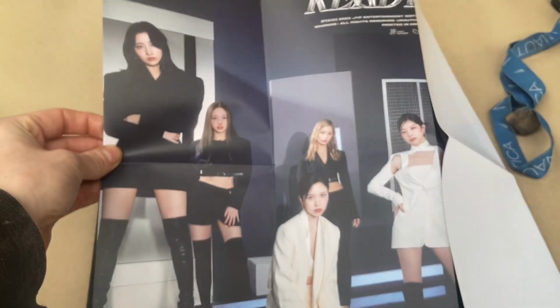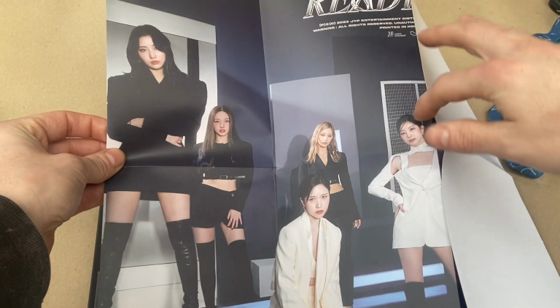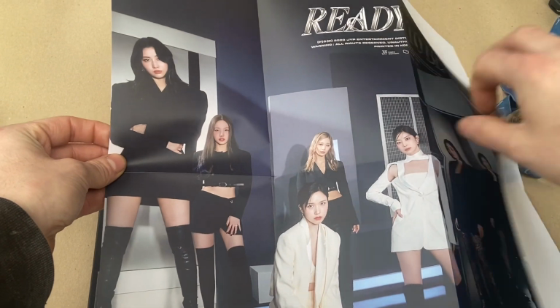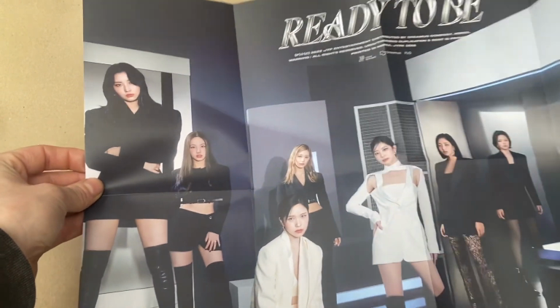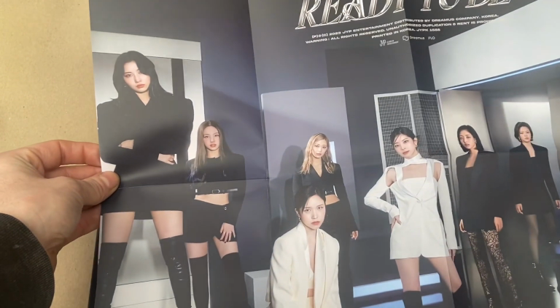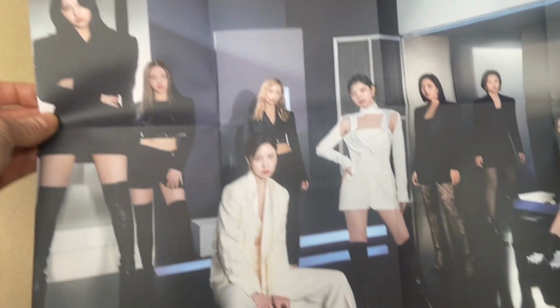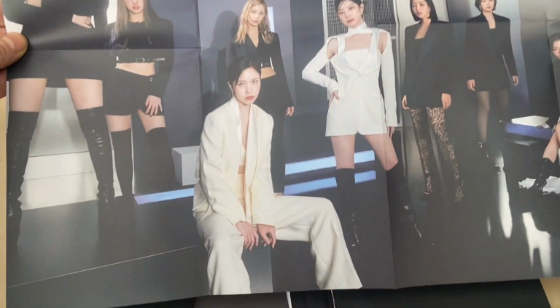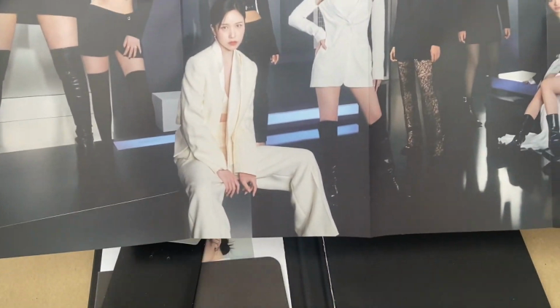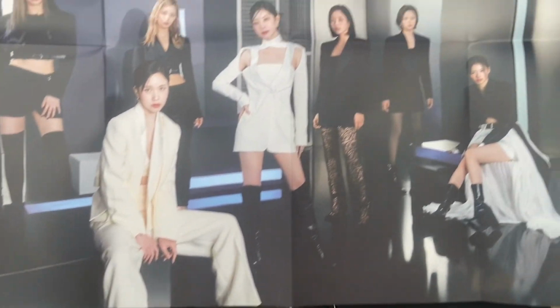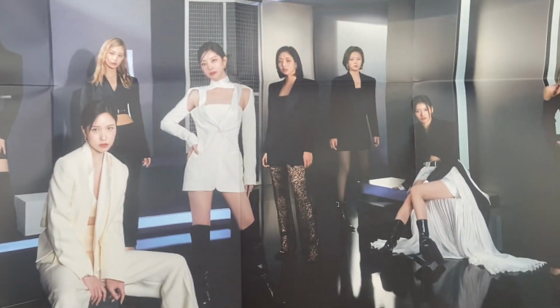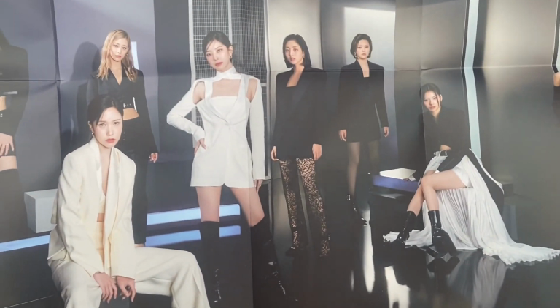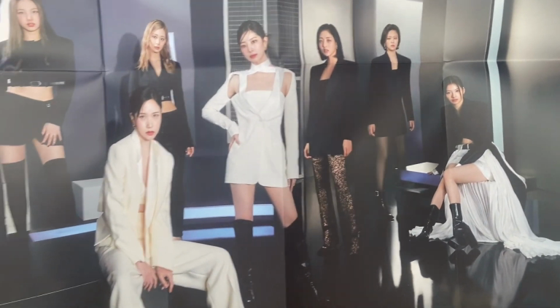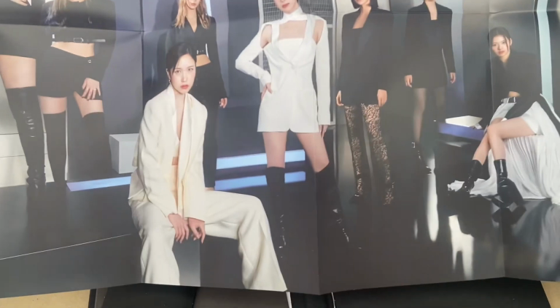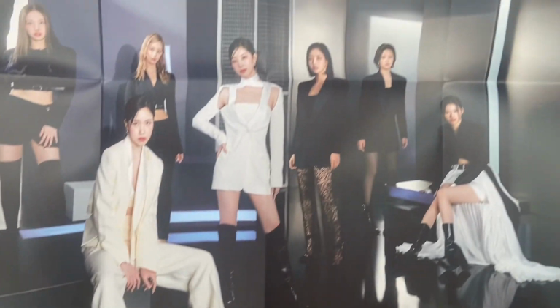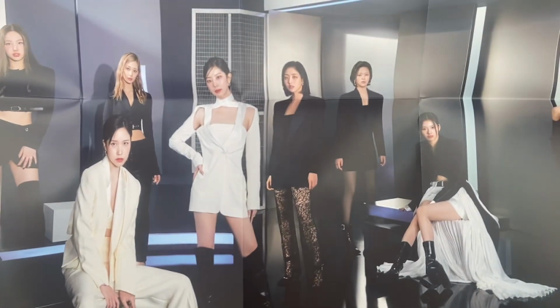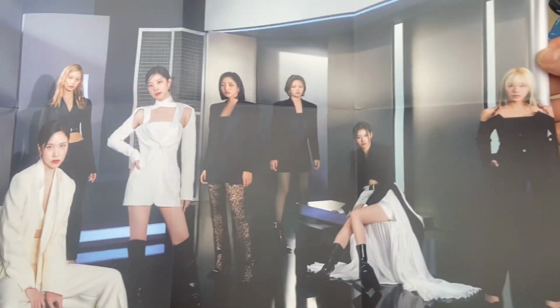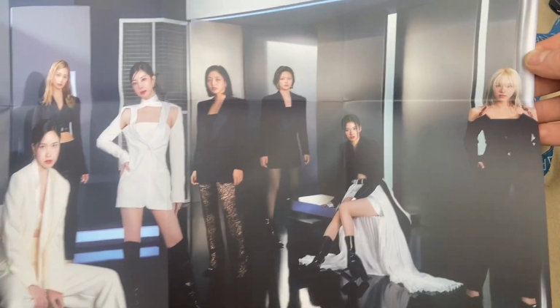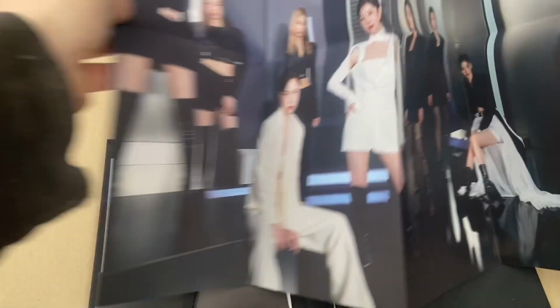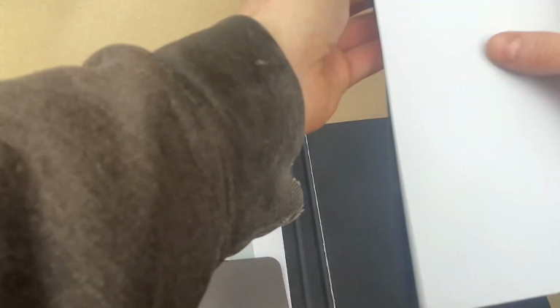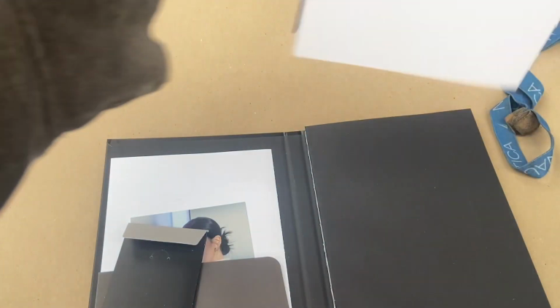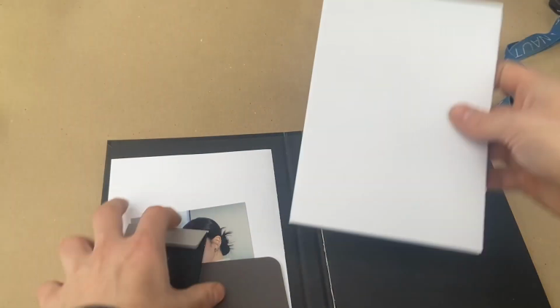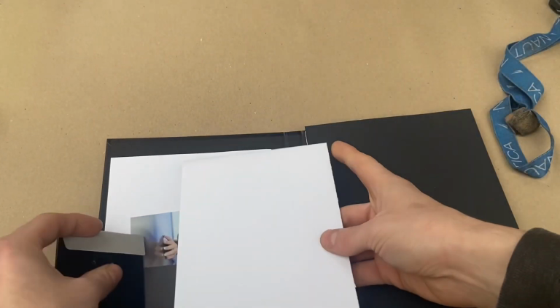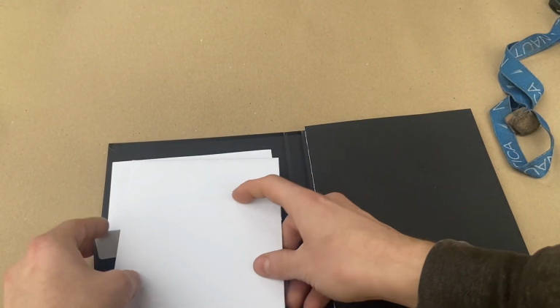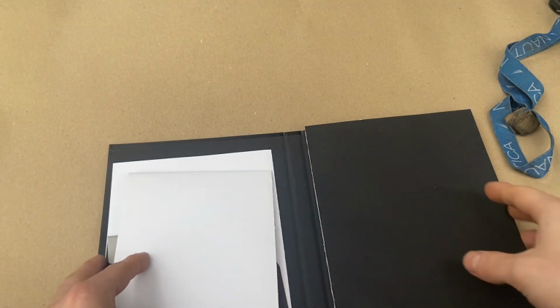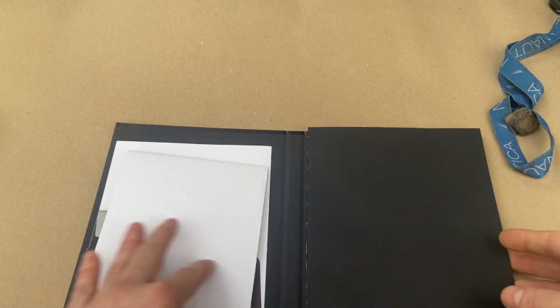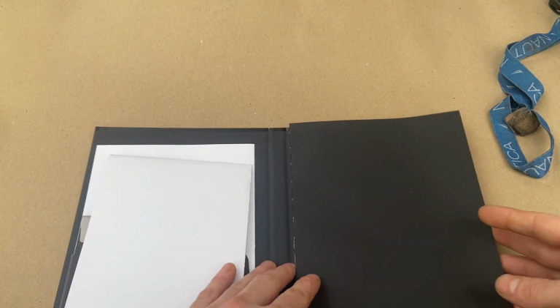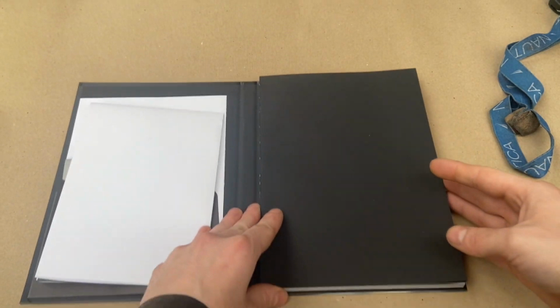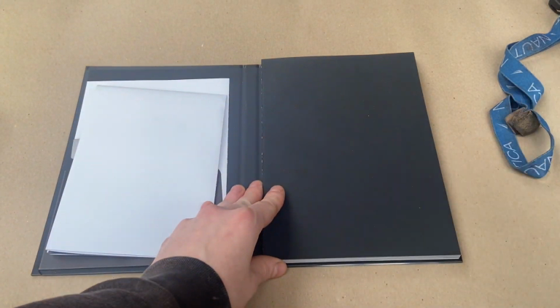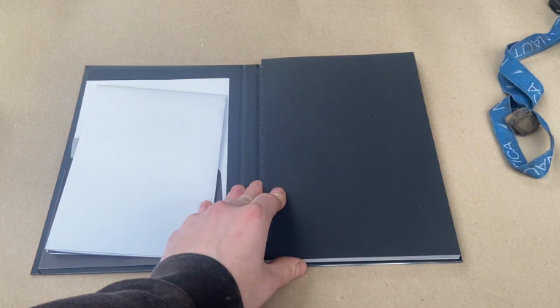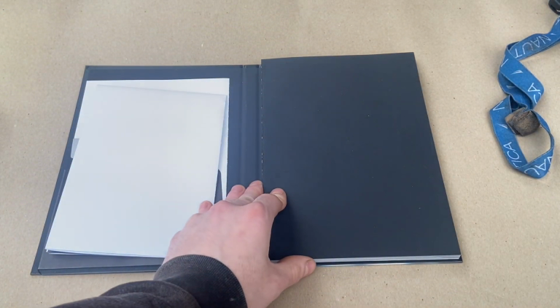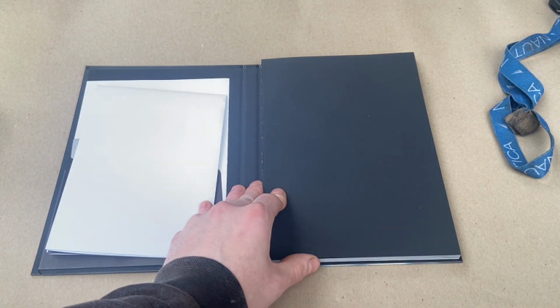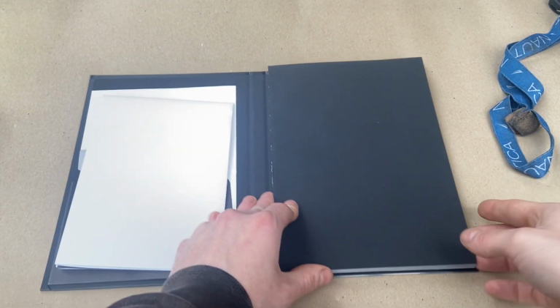Let me try to focus in here — oh yeah, super cool. Alright, let's check out this album.